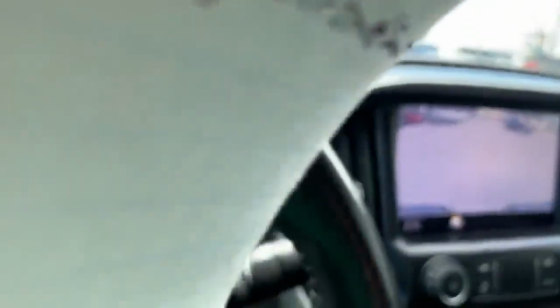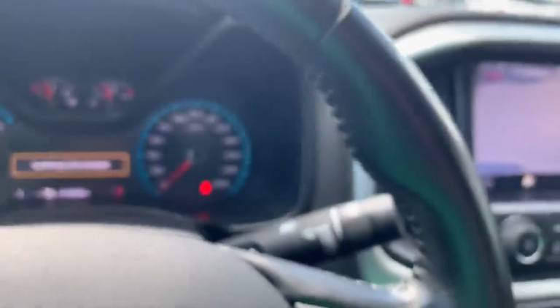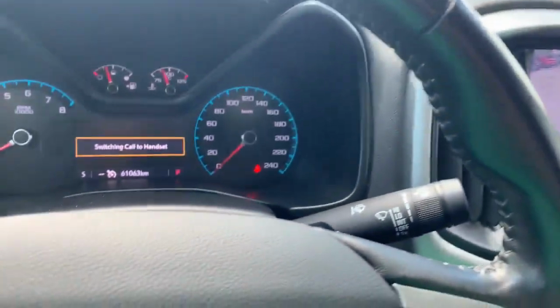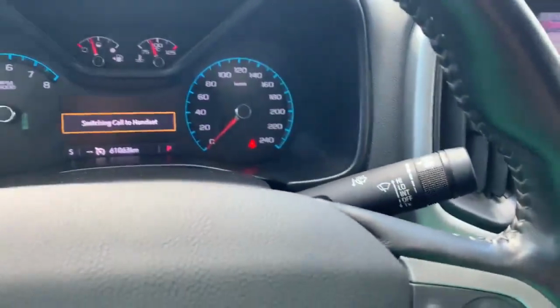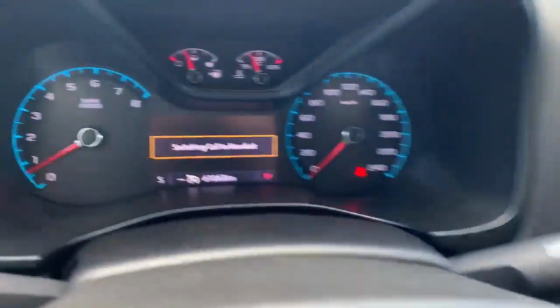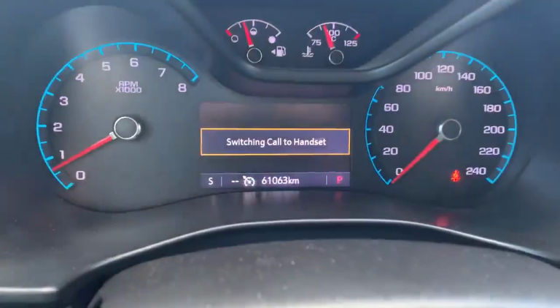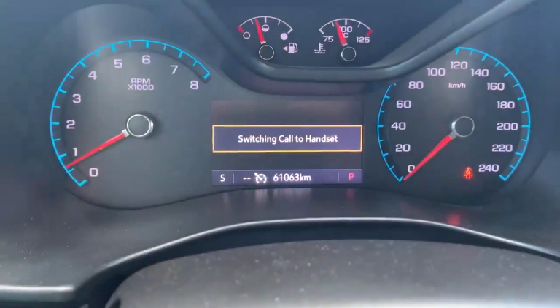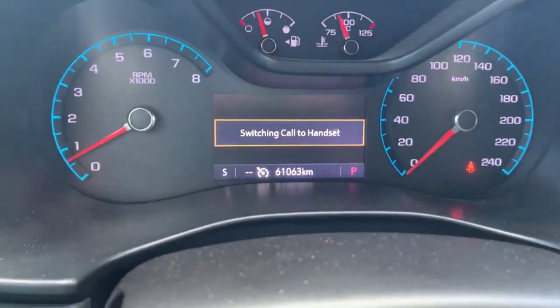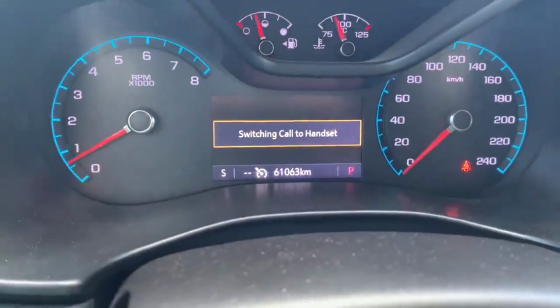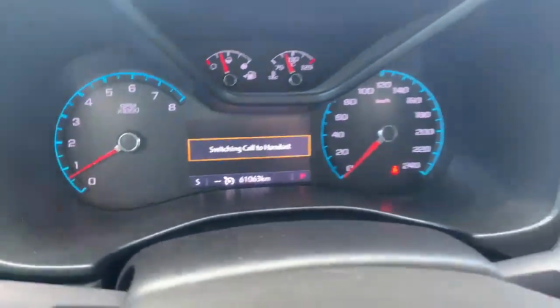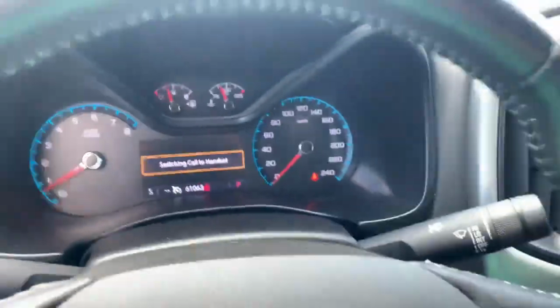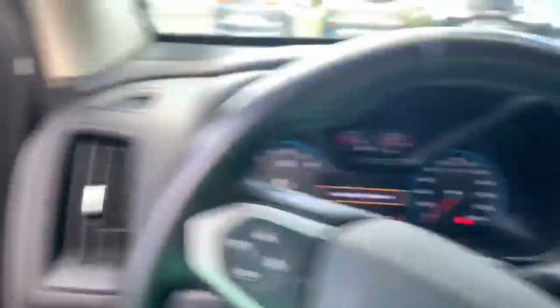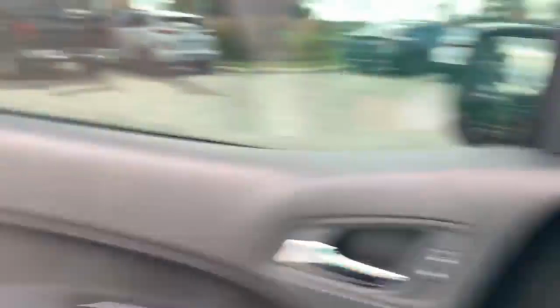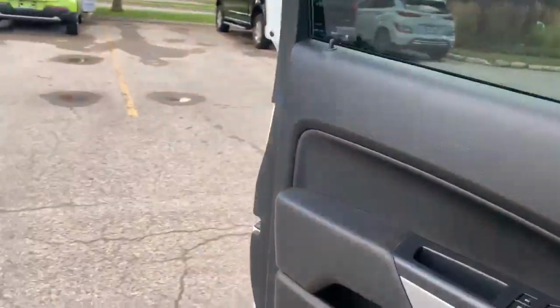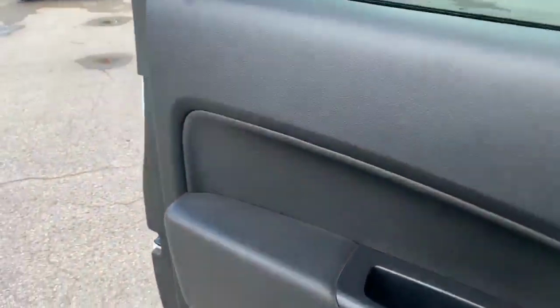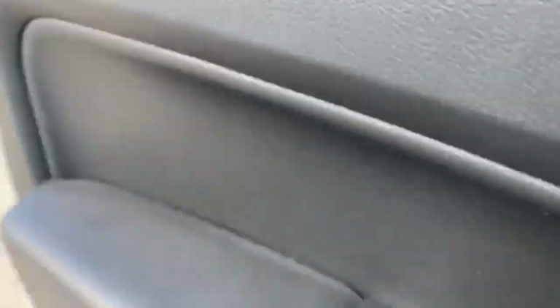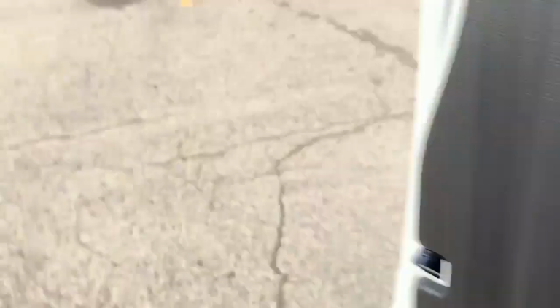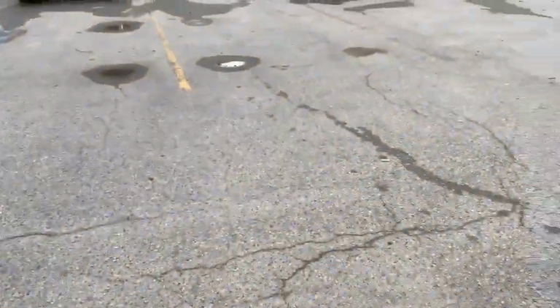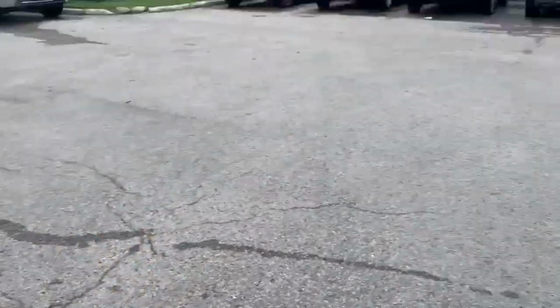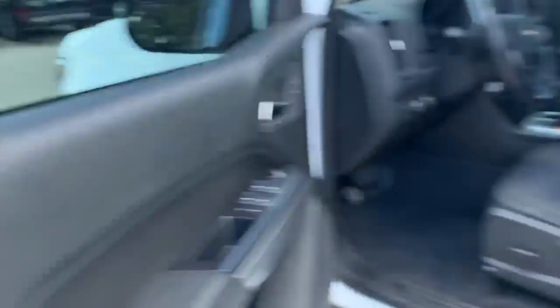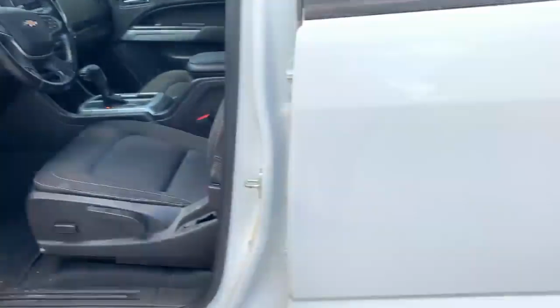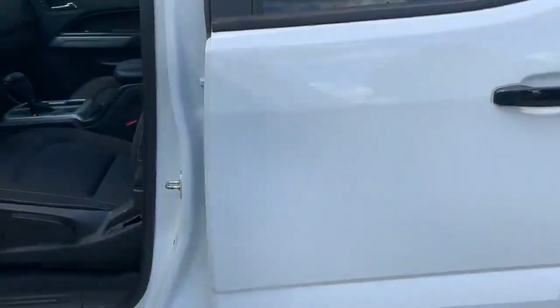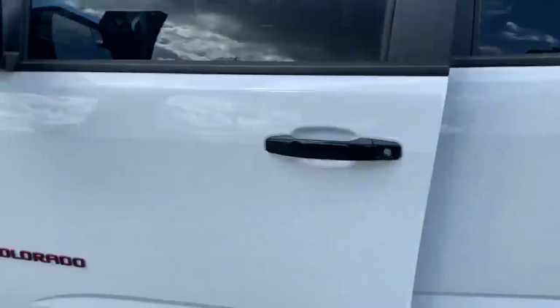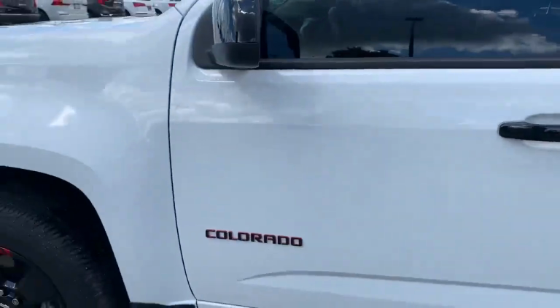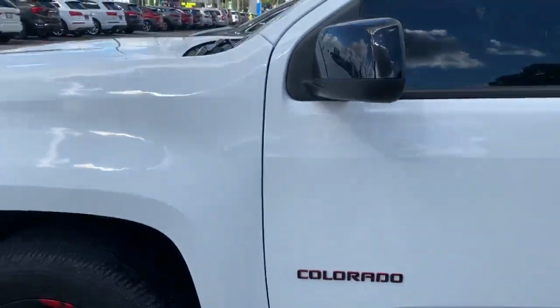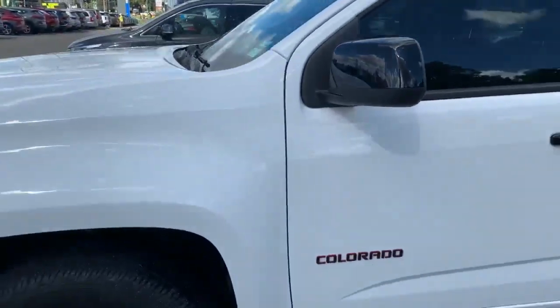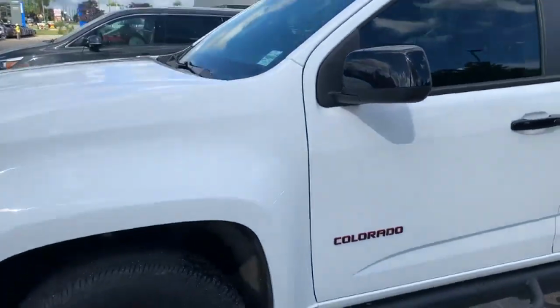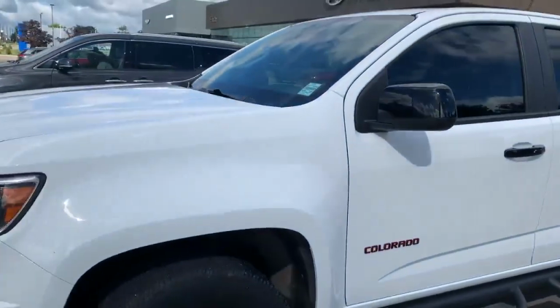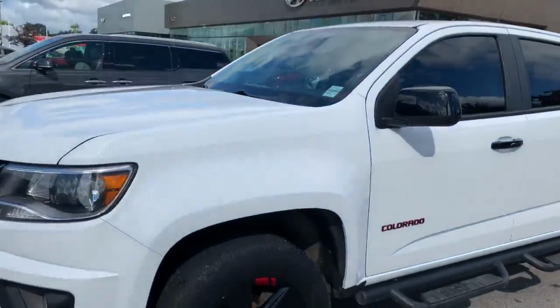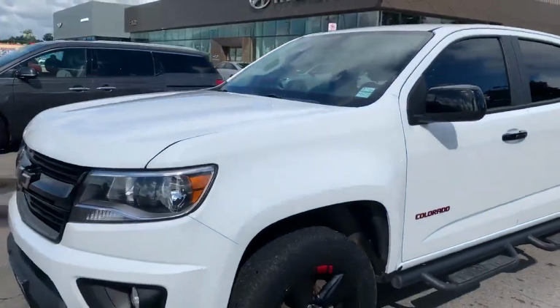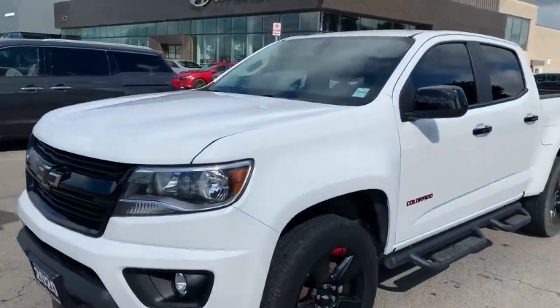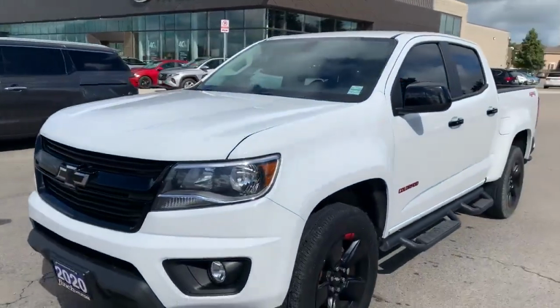Put that back in park. So we are at 61,063 kilometers. This vehicle is in beautiful condition — it's a really nice ride.